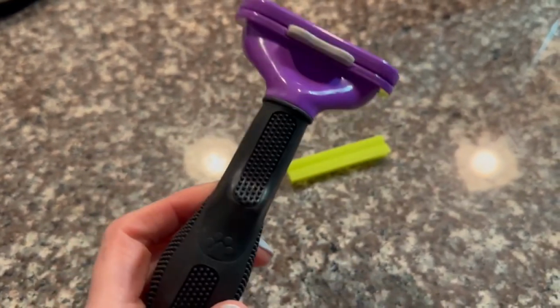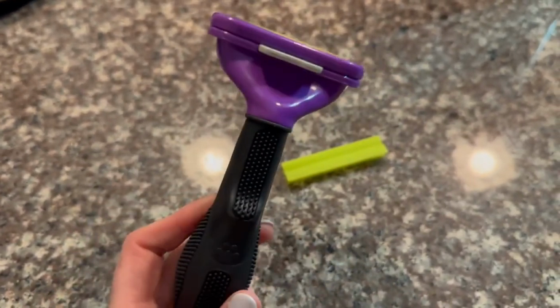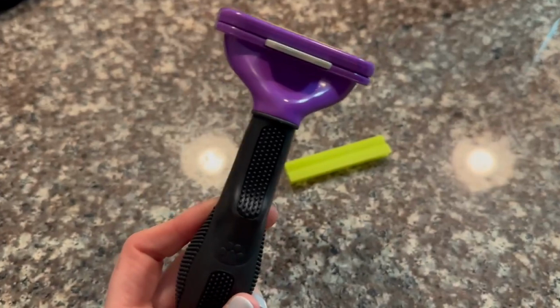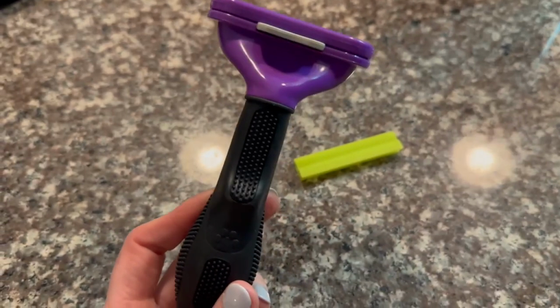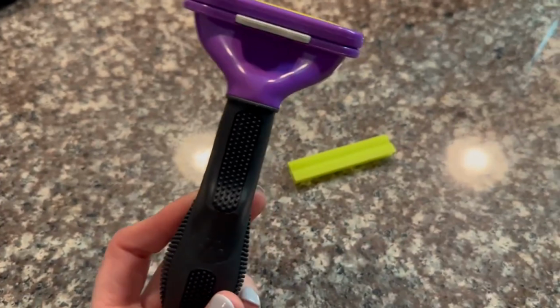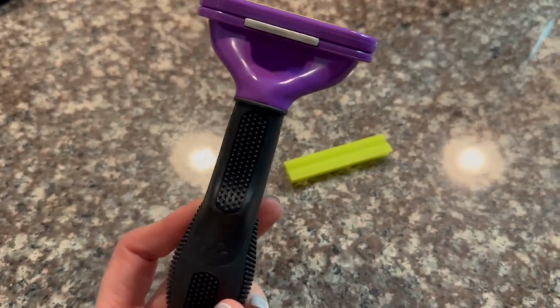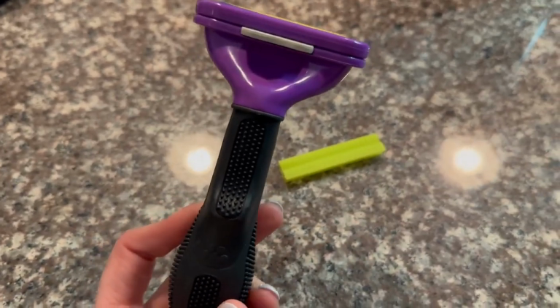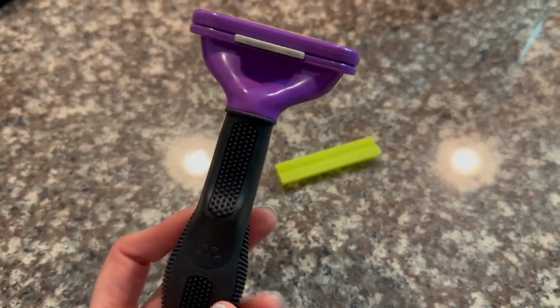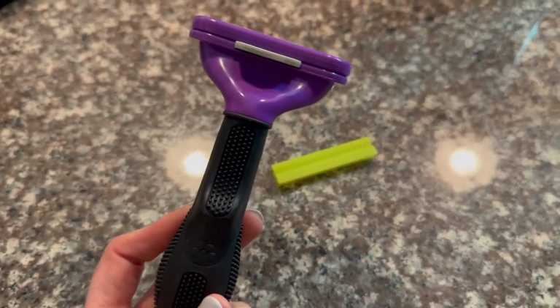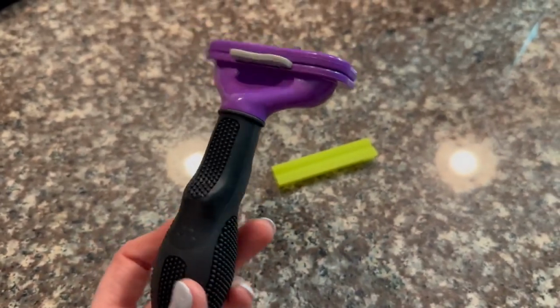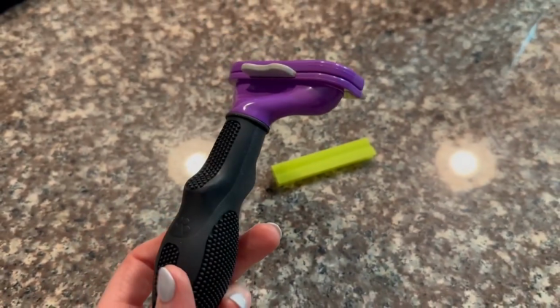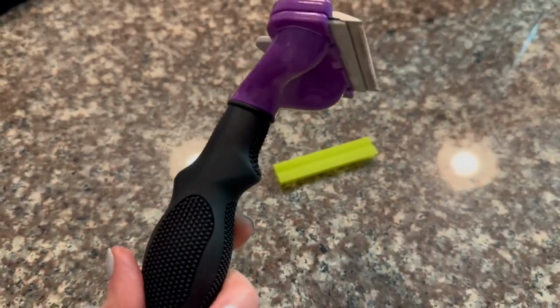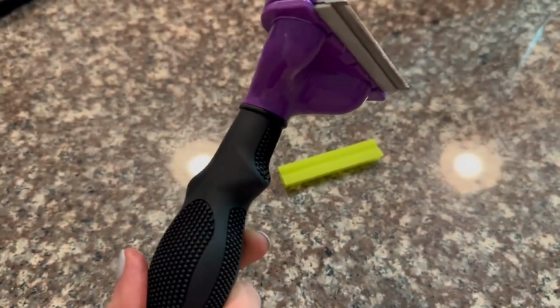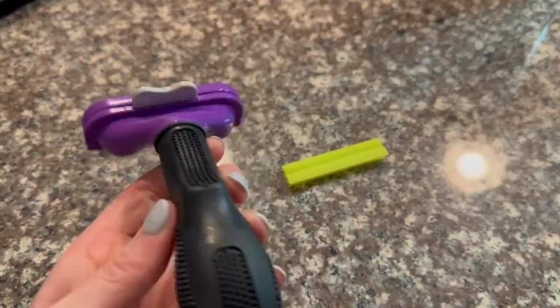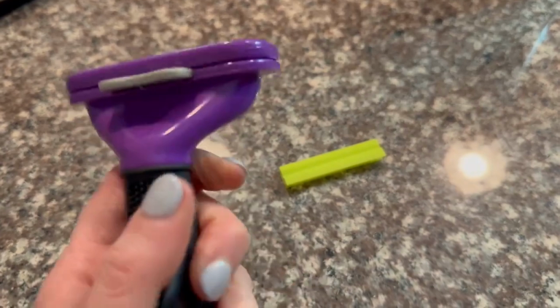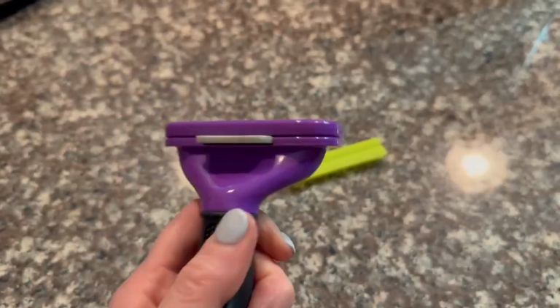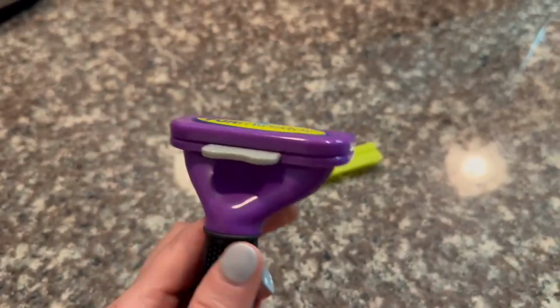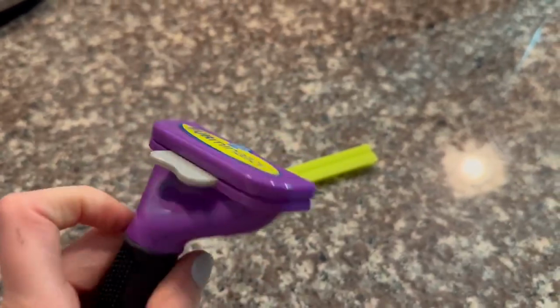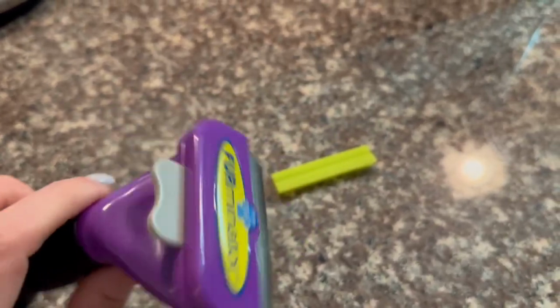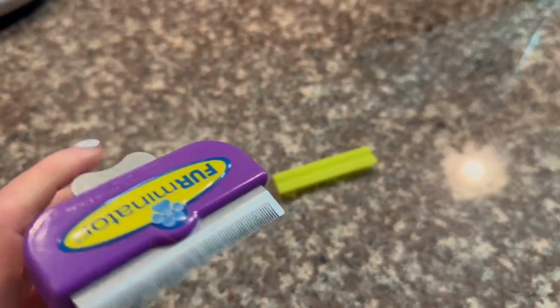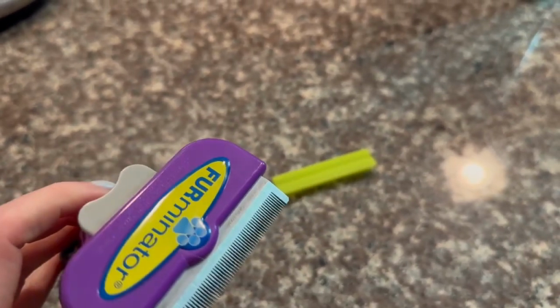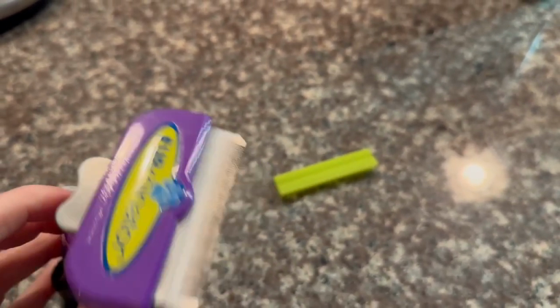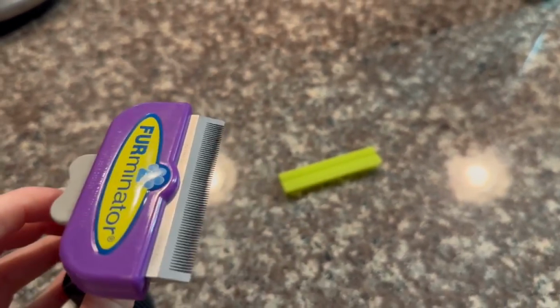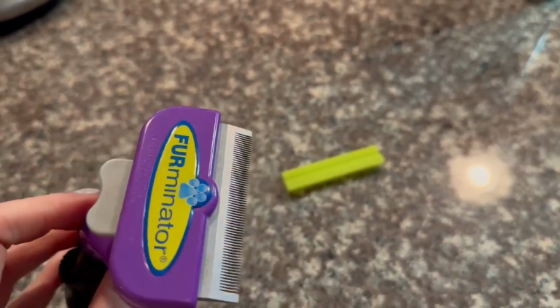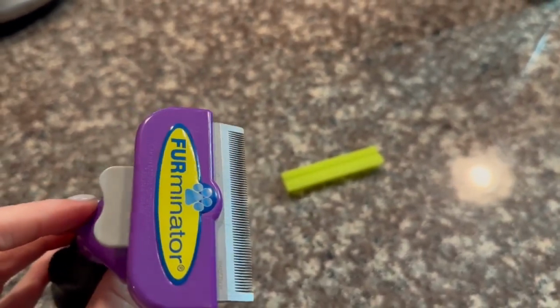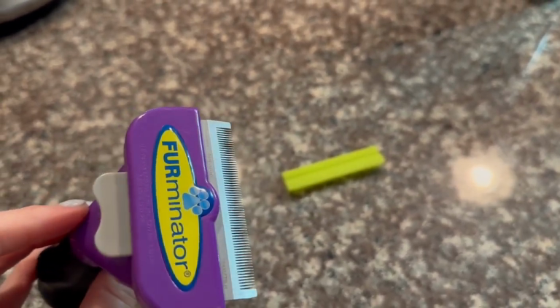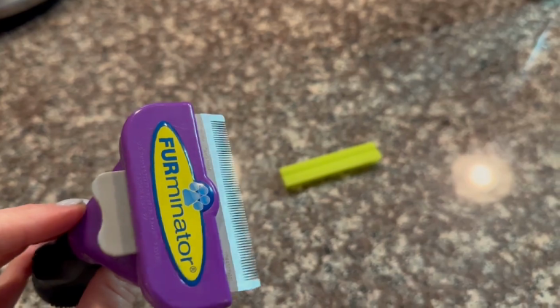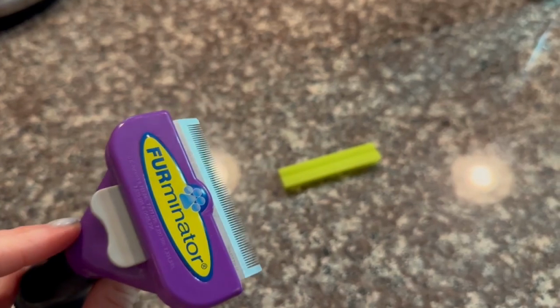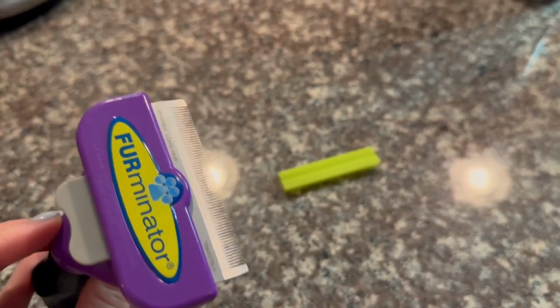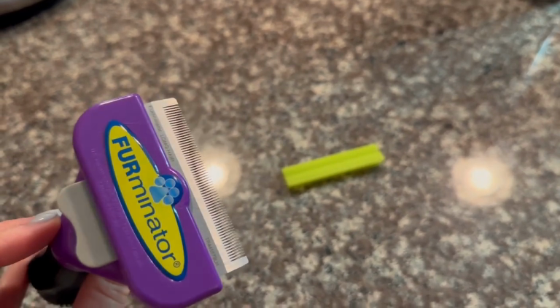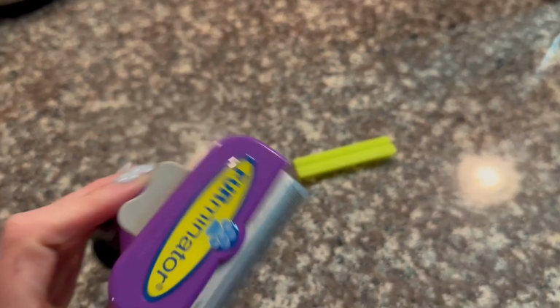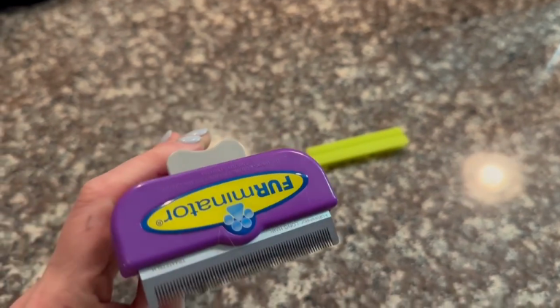This thing pulls out so much fur that otherwise would just be all over my house. It has a nice, strong, sturdy grip. They have different blade levels depending on whether you have a short-hair or long-hair cat, so pay attention to that.